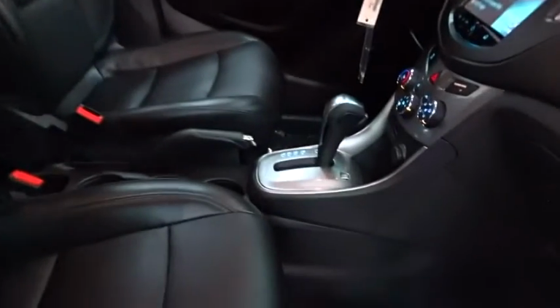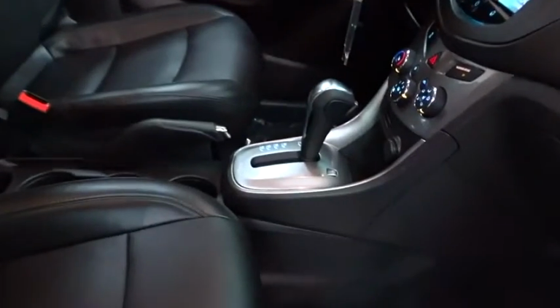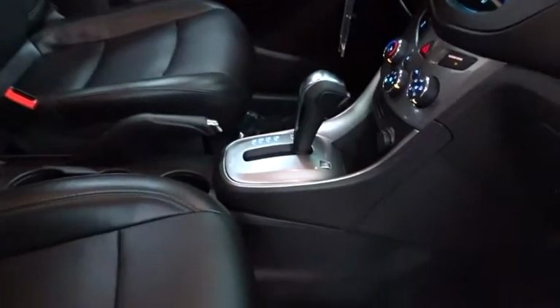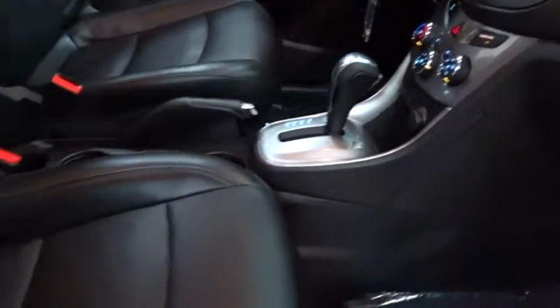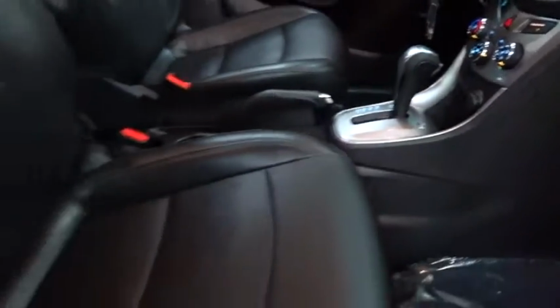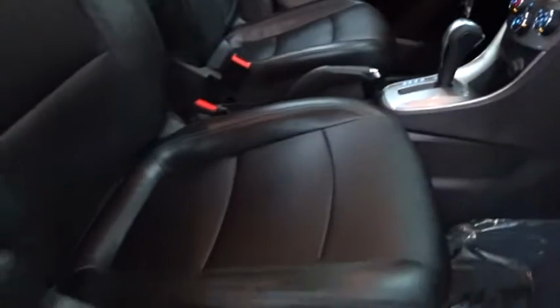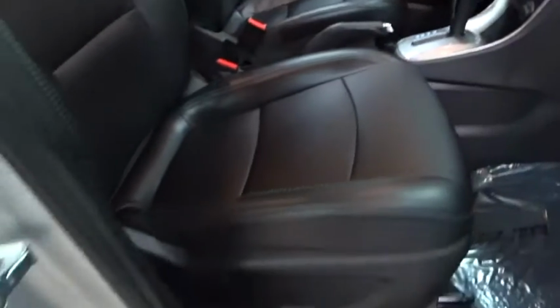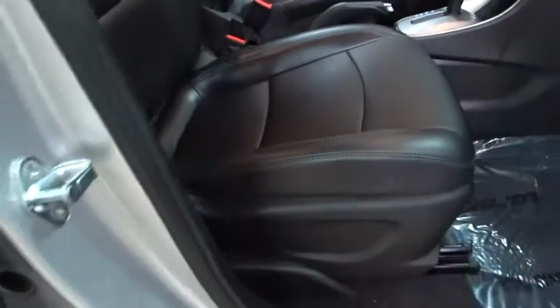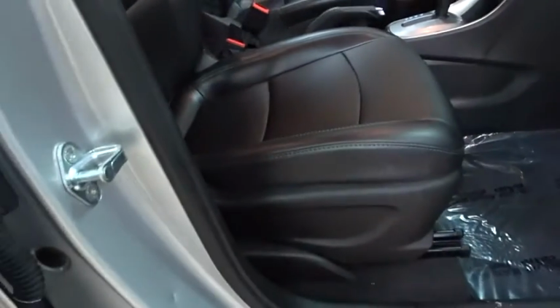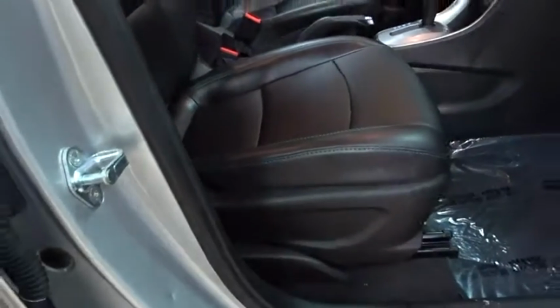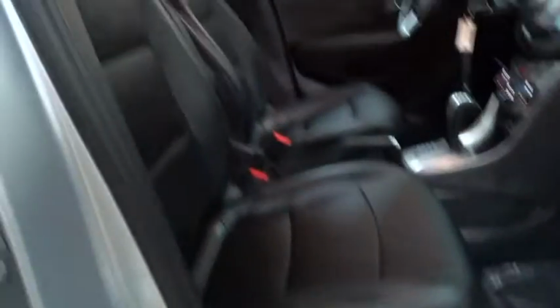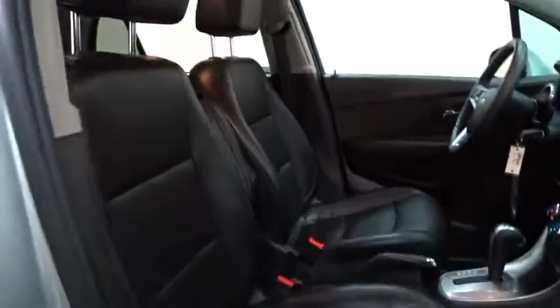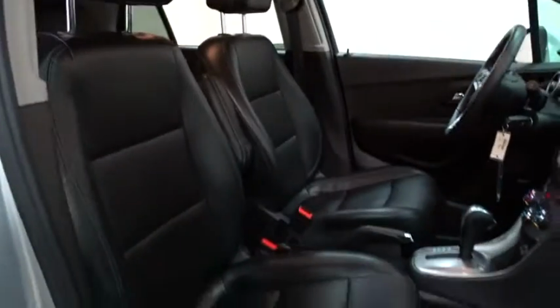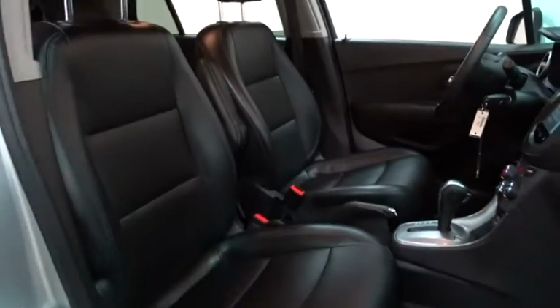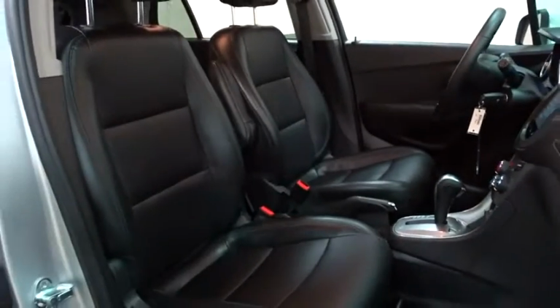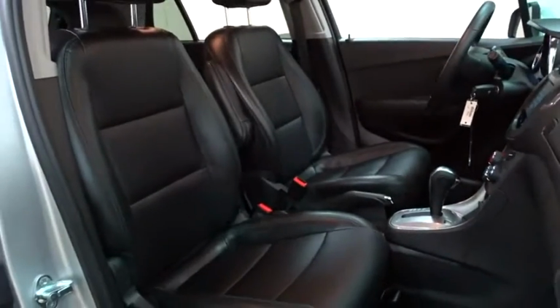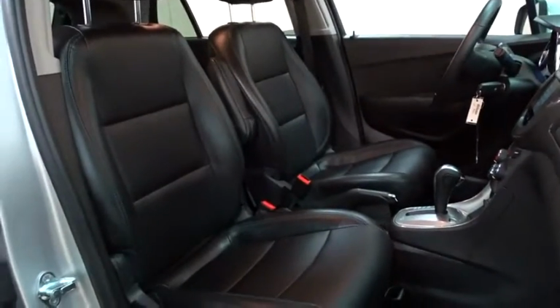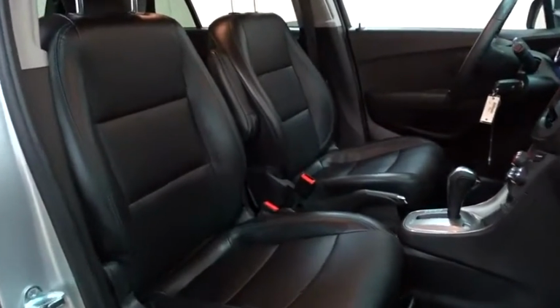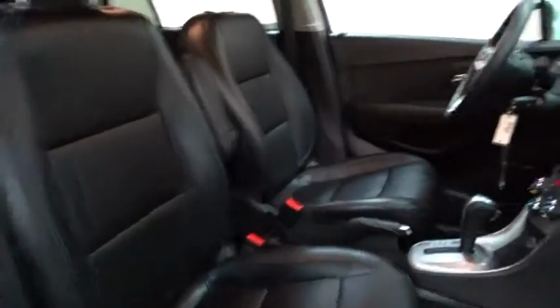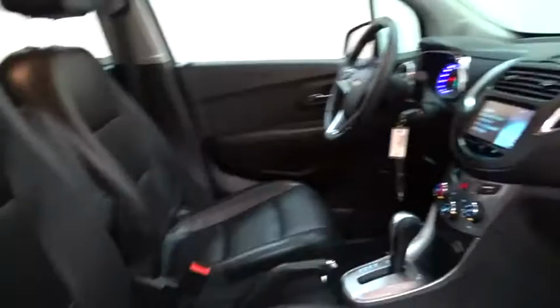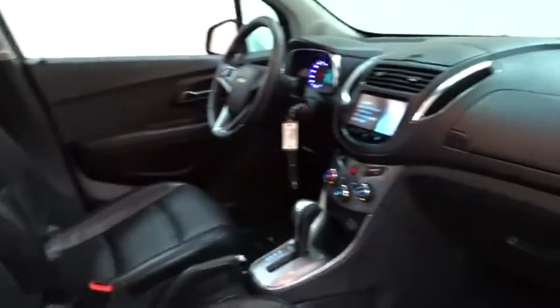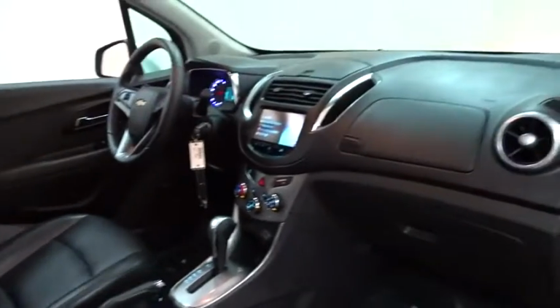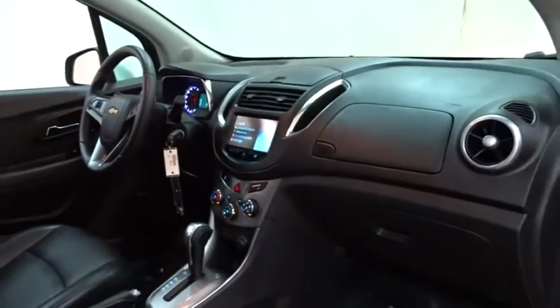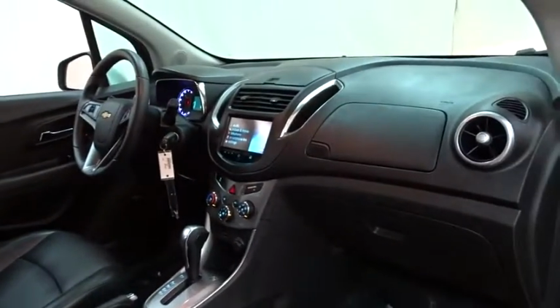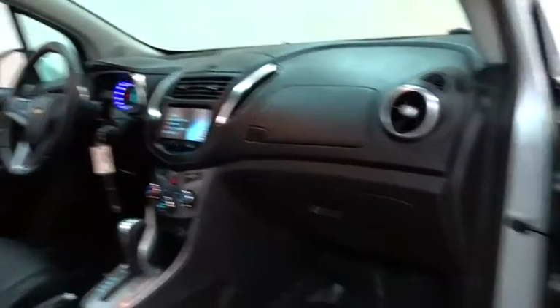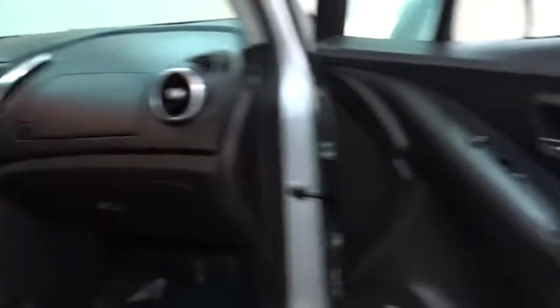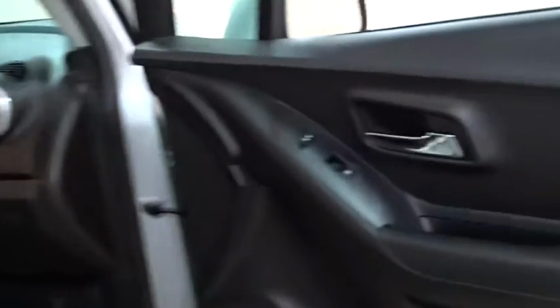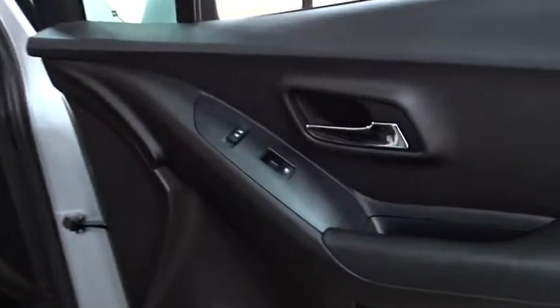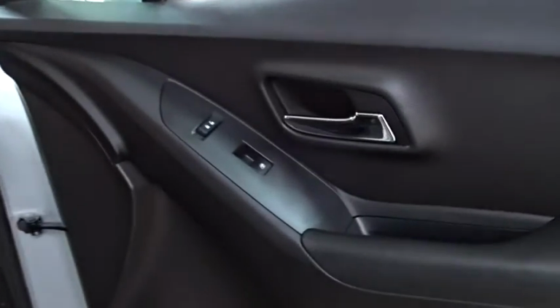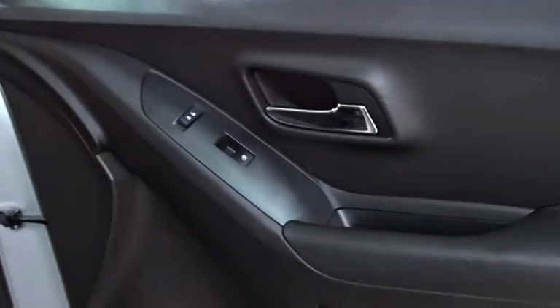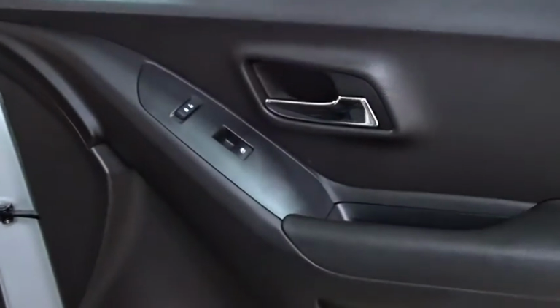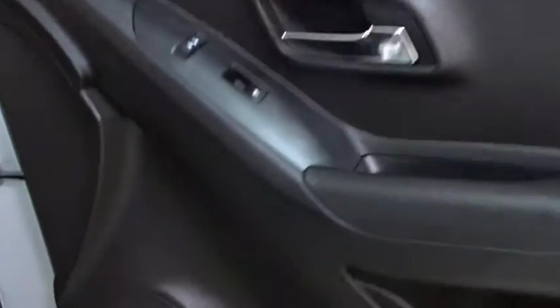Cruise control, aluminum wheels, auto dimming rear view mirror, four-wheel disc brakes, floor mats, rear defrost. Wouldn't you look great in this vehicle? Stop in today and see for yourself.